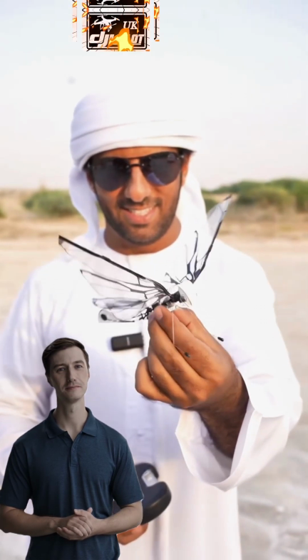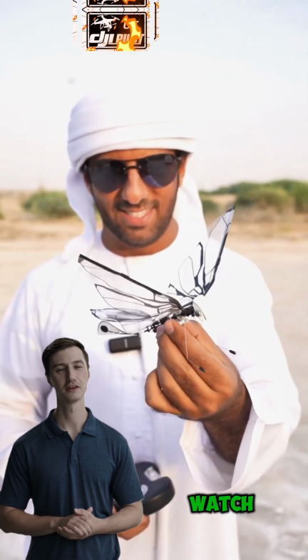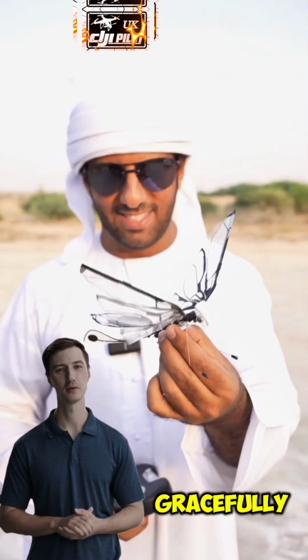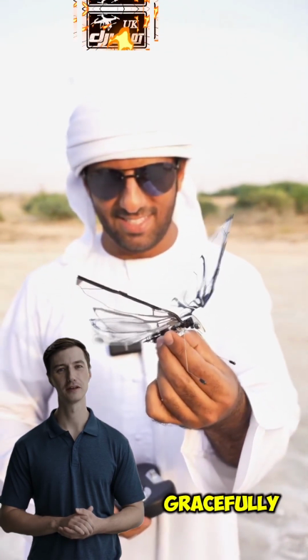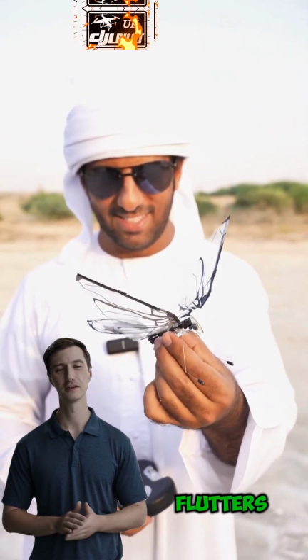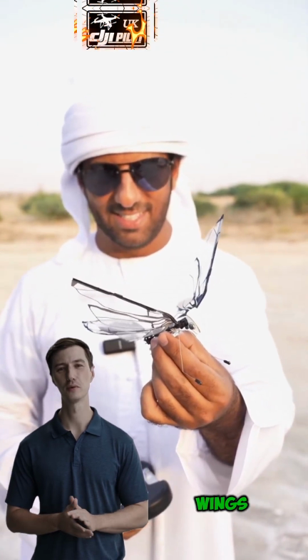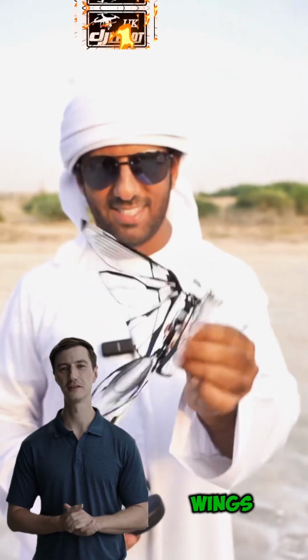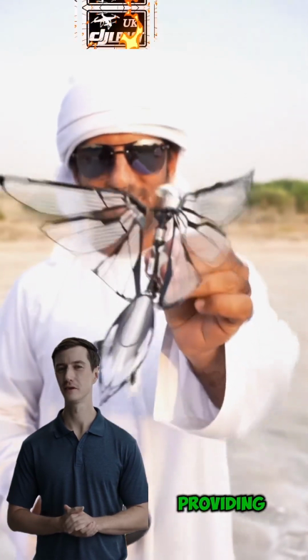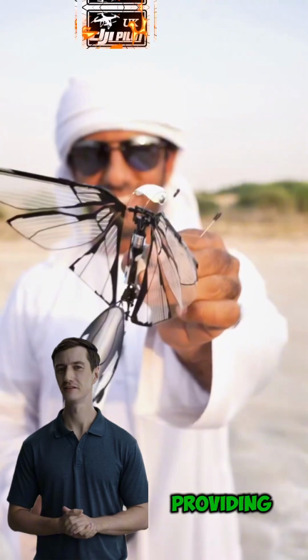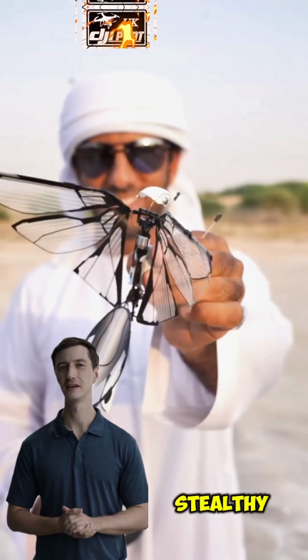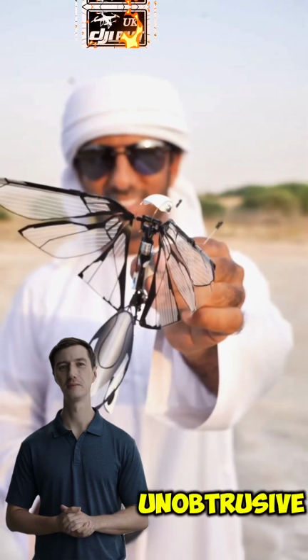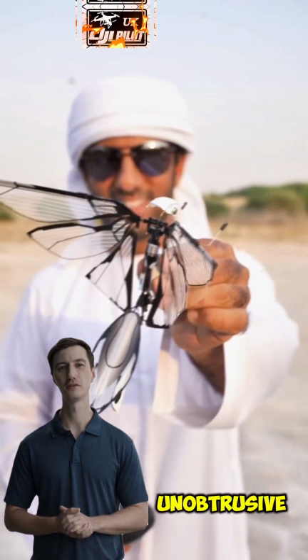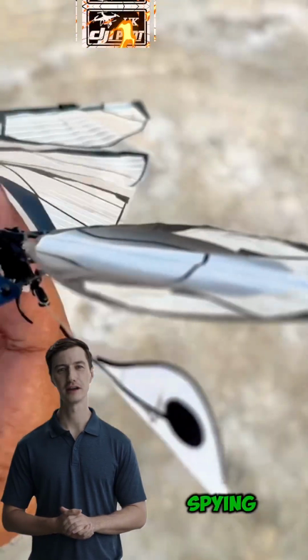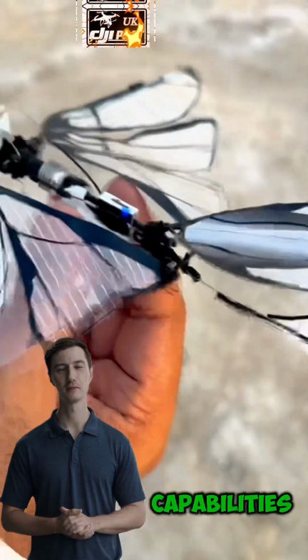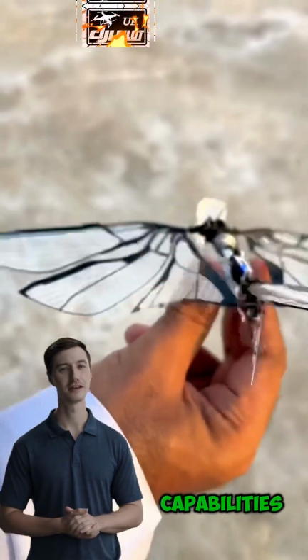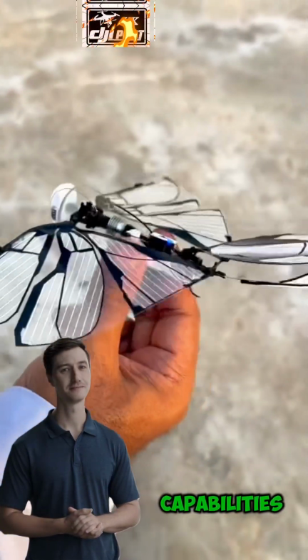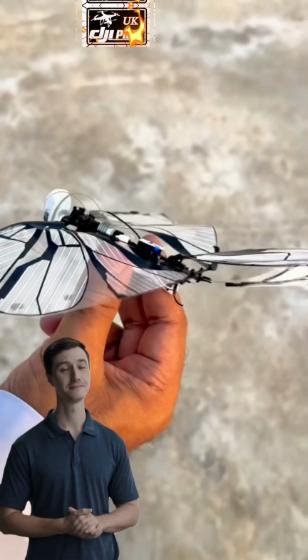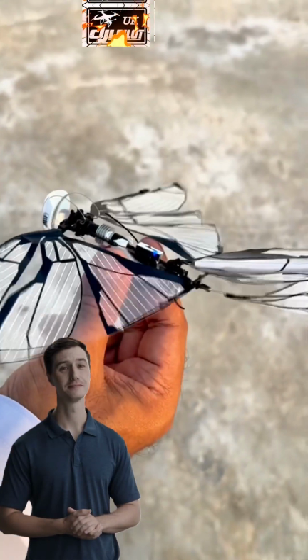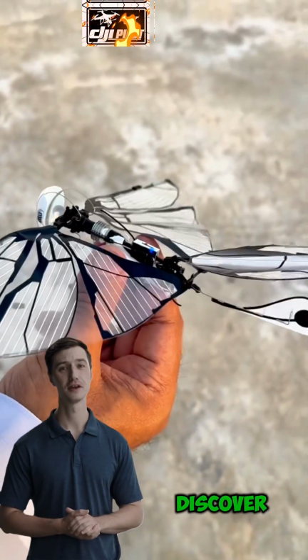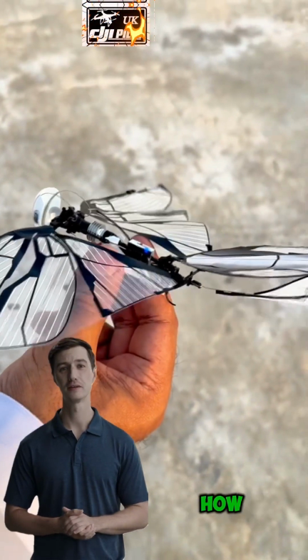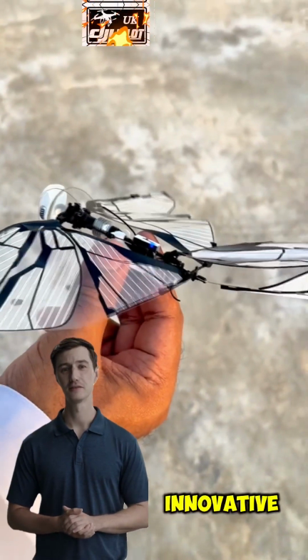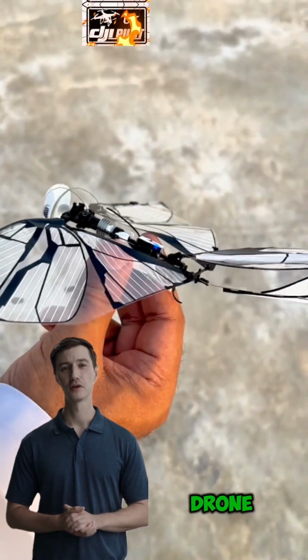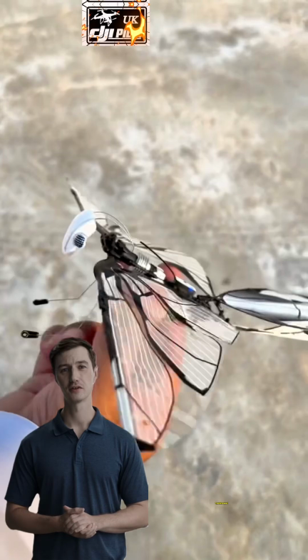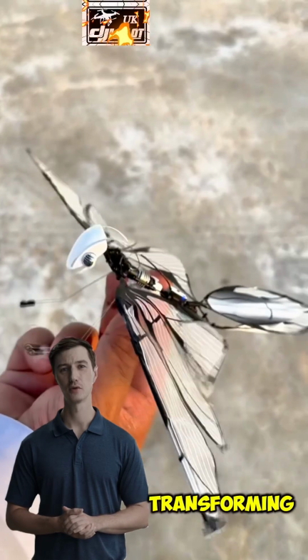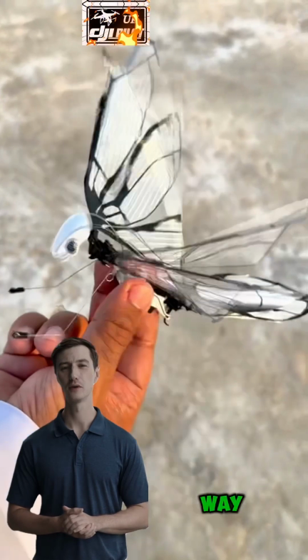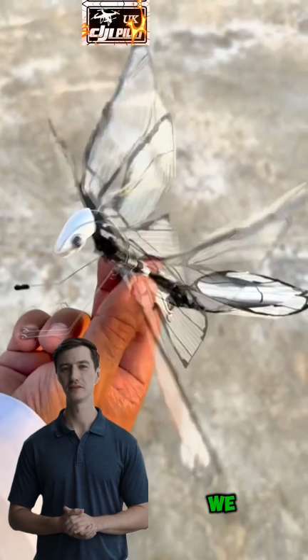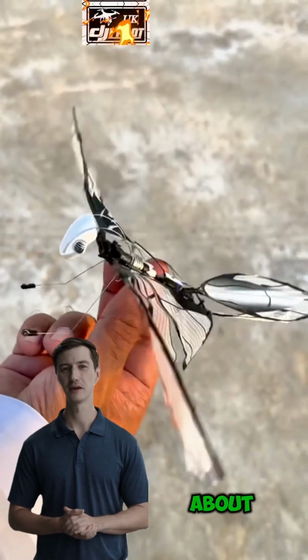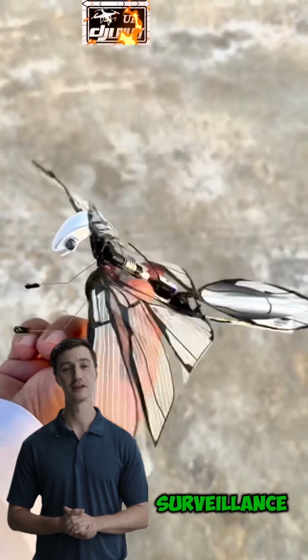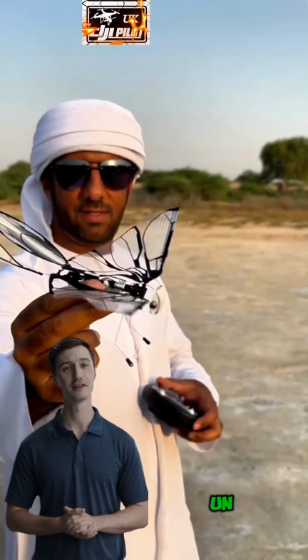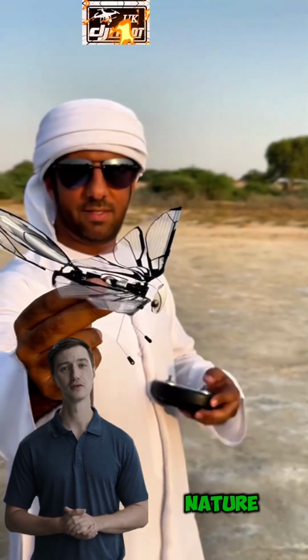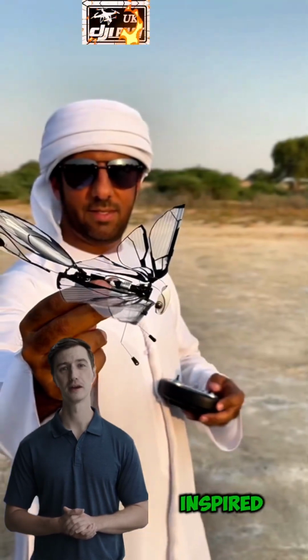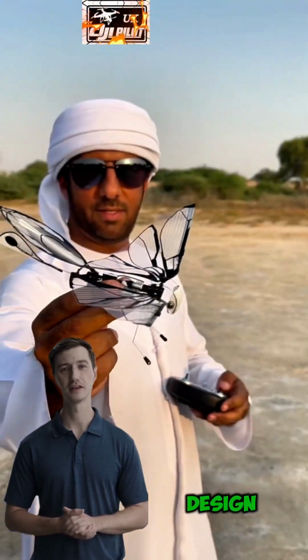Watch as it gracefully flutters its wings, providing stealthy and unobtrusive spying capabilities. Discover how this innovative drone is transforming the way we think about surveillance and nature-inspired design.